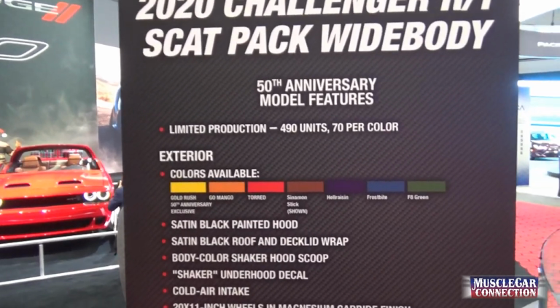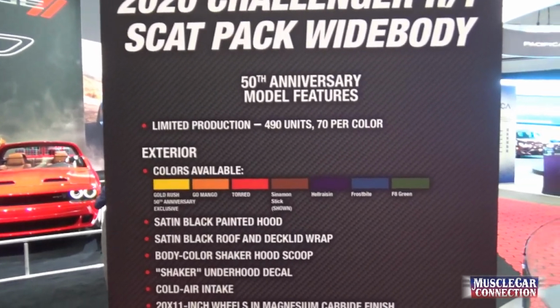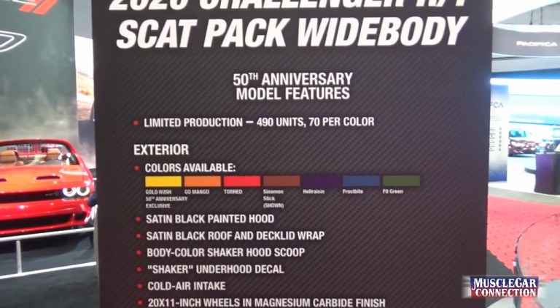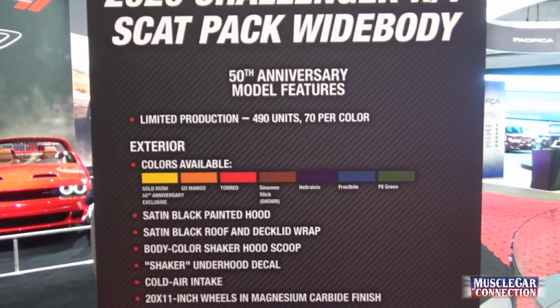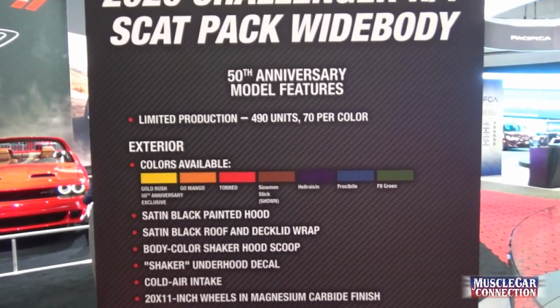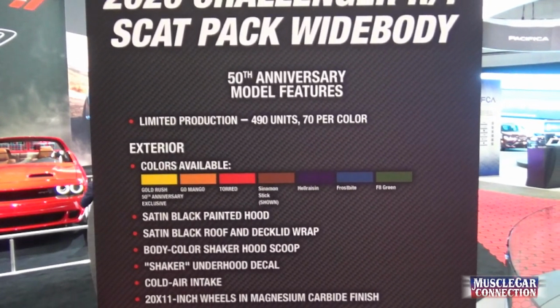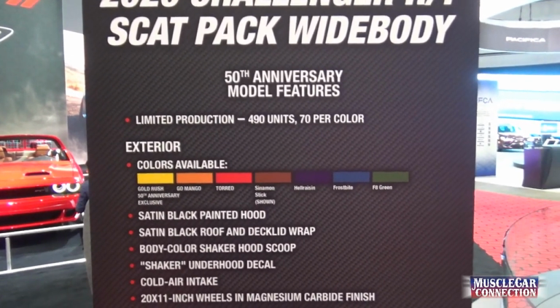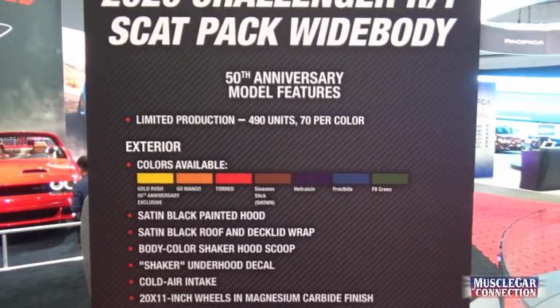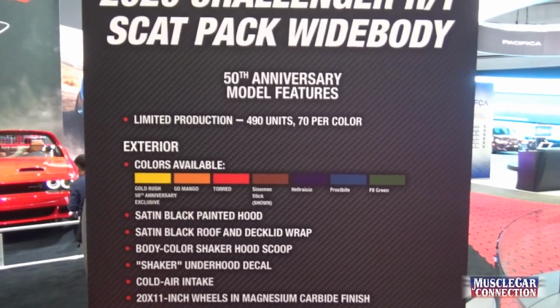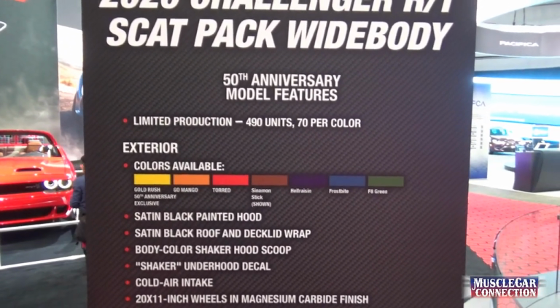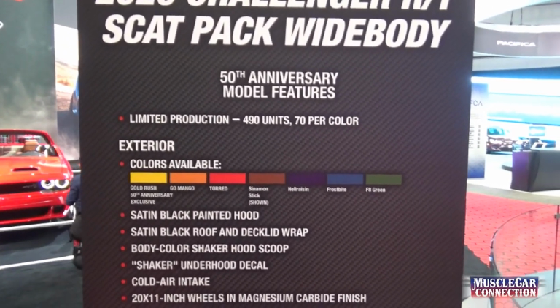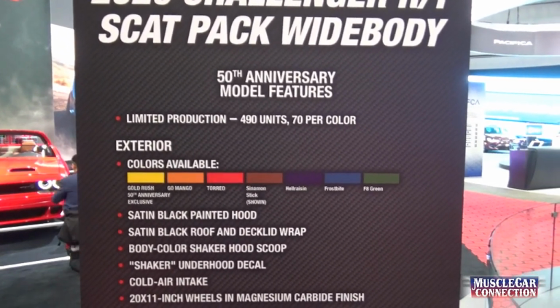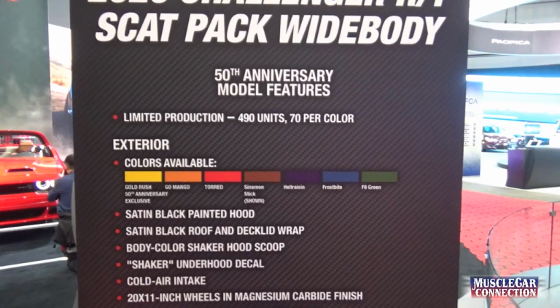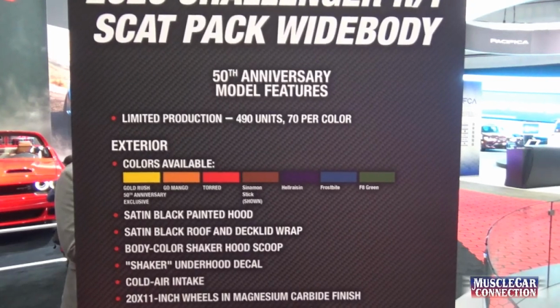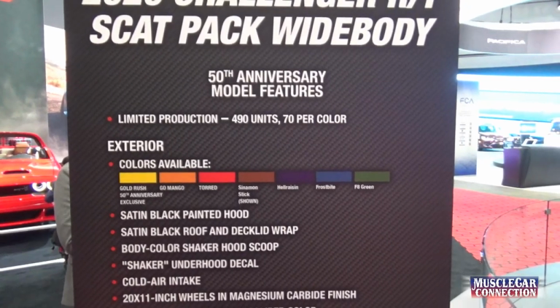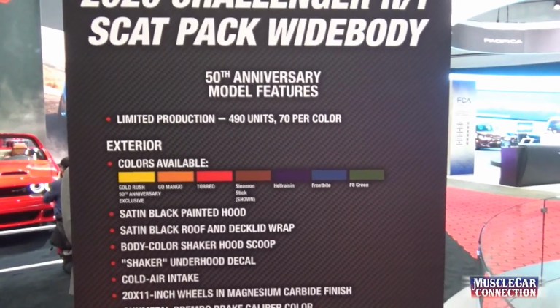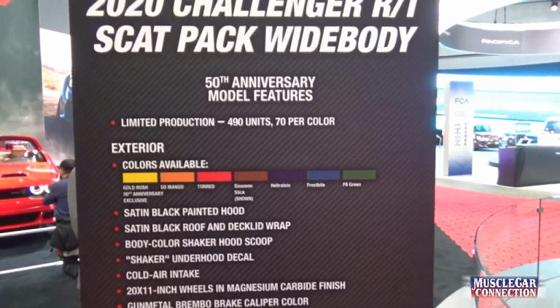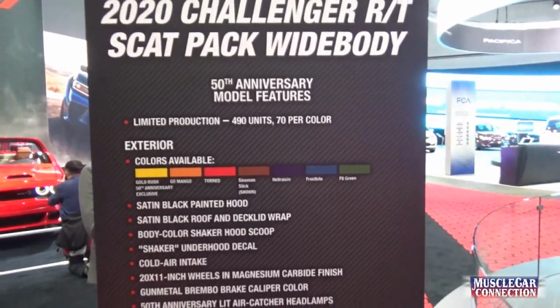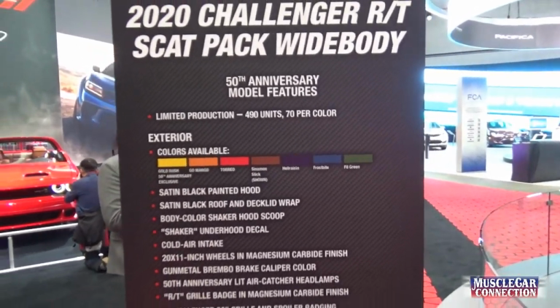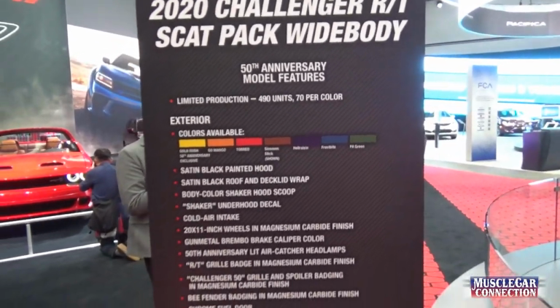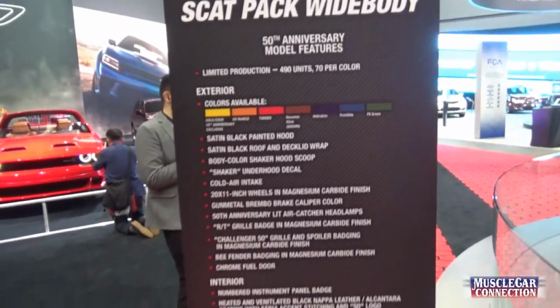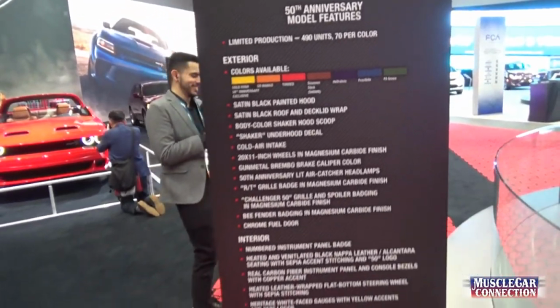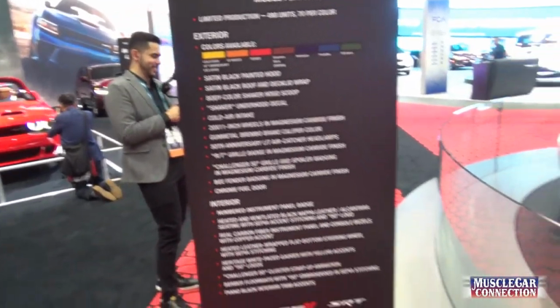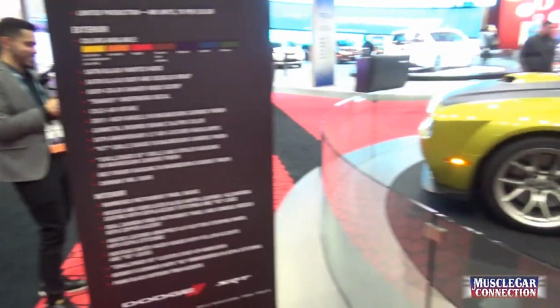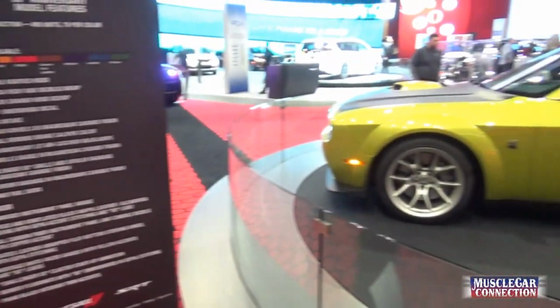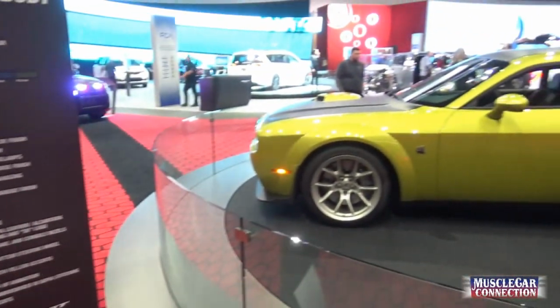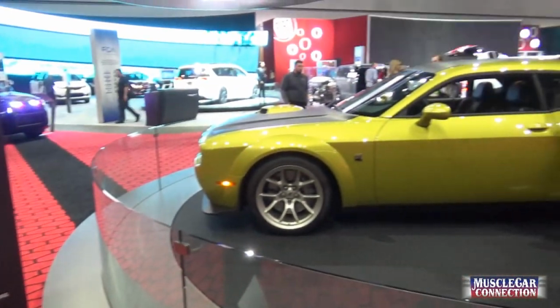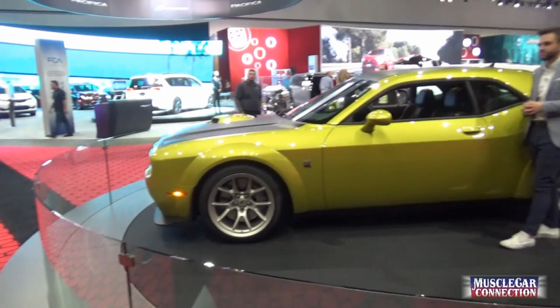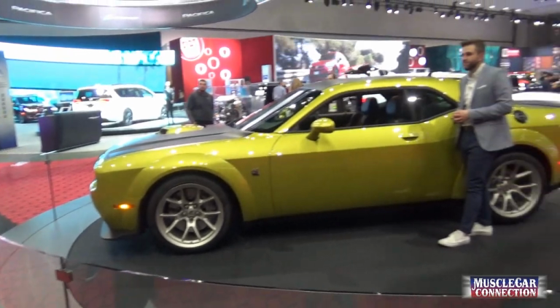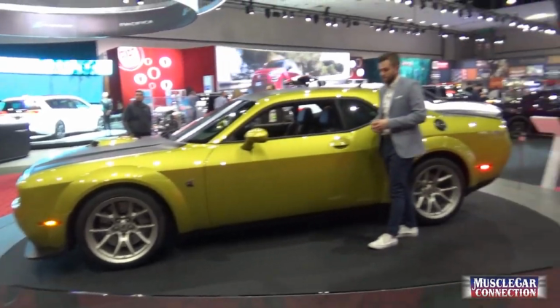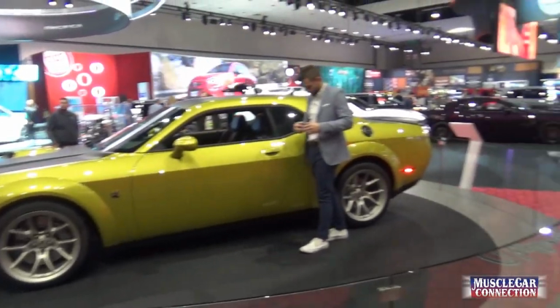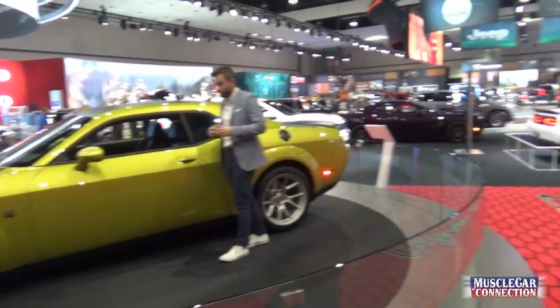Here are your colors: Gold Rush, Go Mango, Torrid Red, Cinnamon Stick (not shown), Hell Raisin, Frostbite, and FD Green. They're all vintage, heritage-type colors.